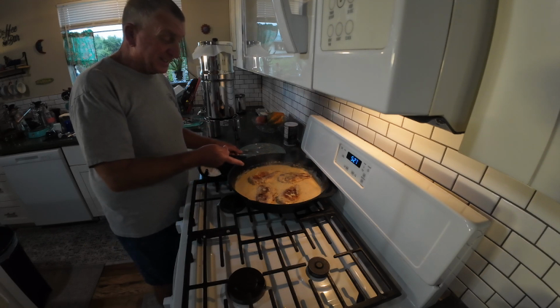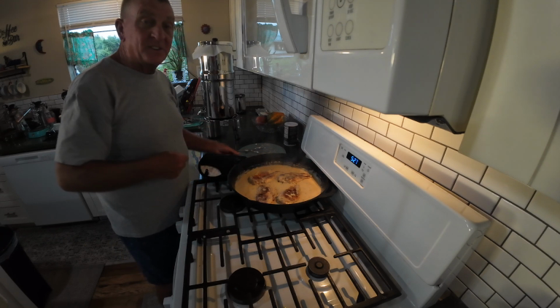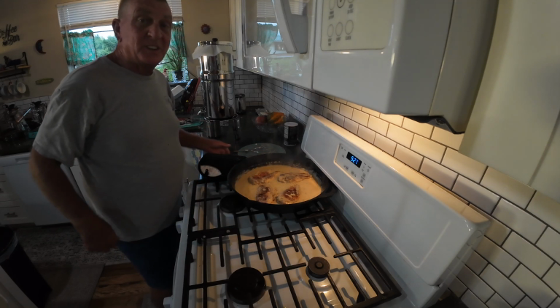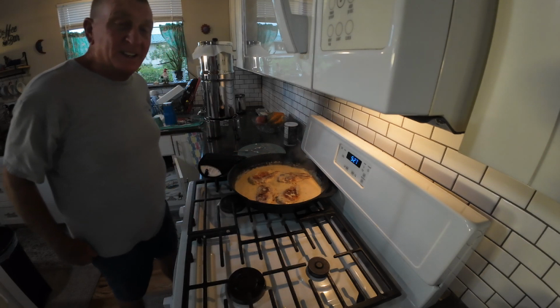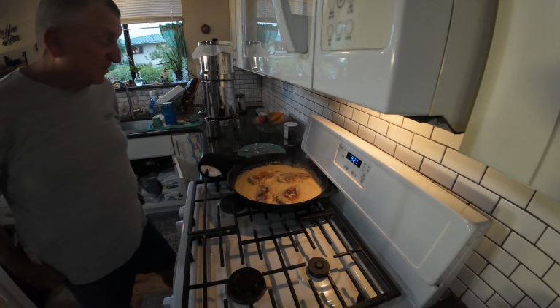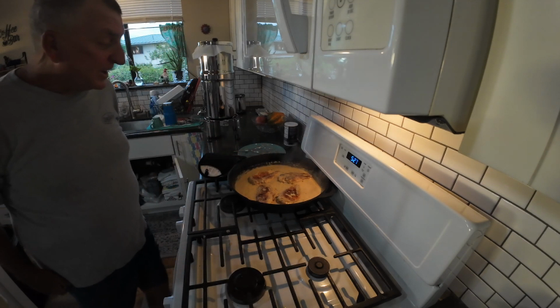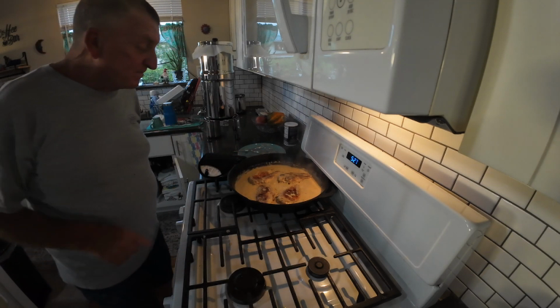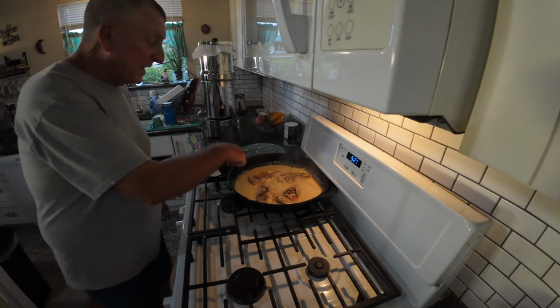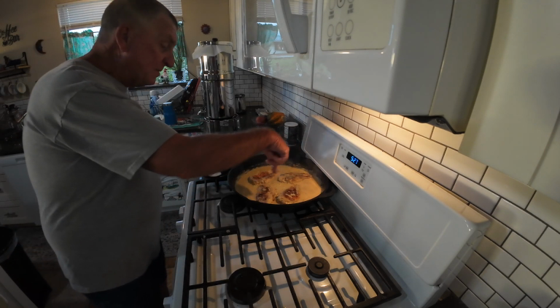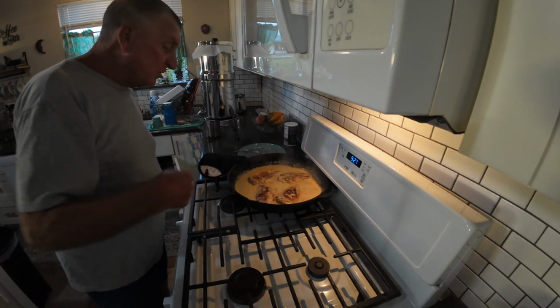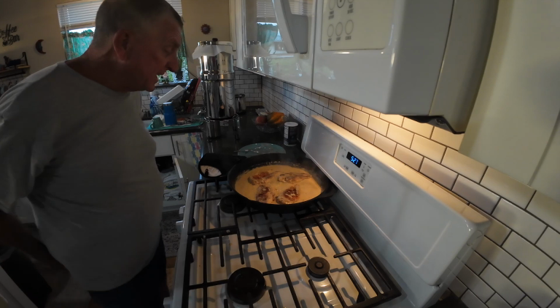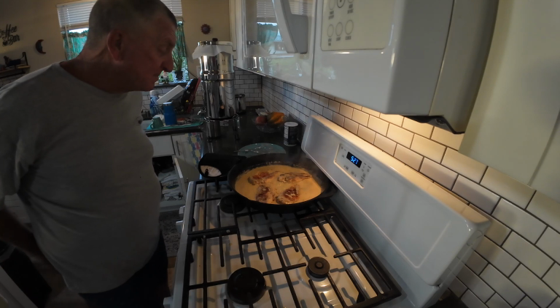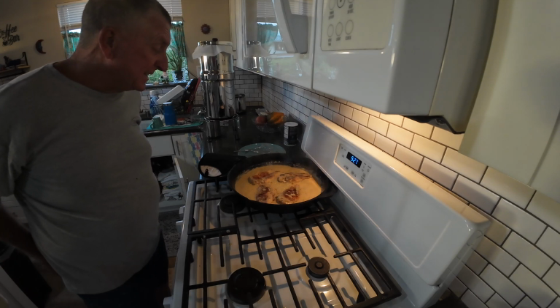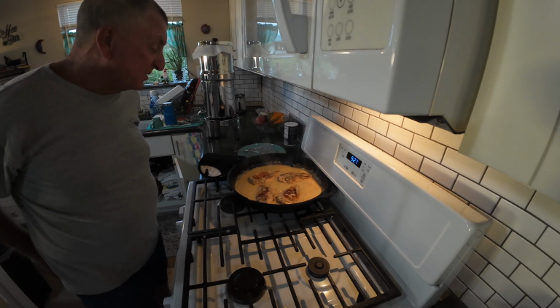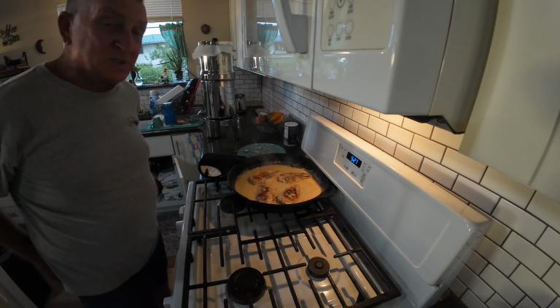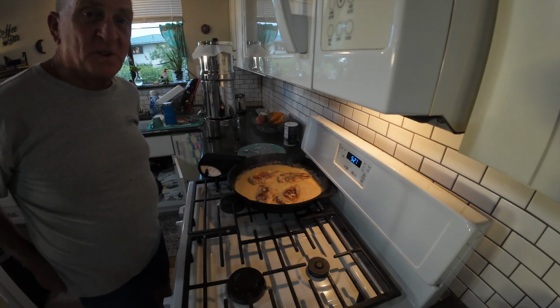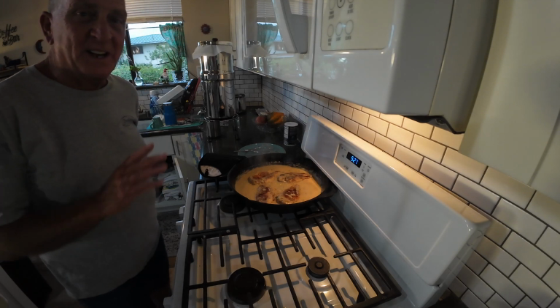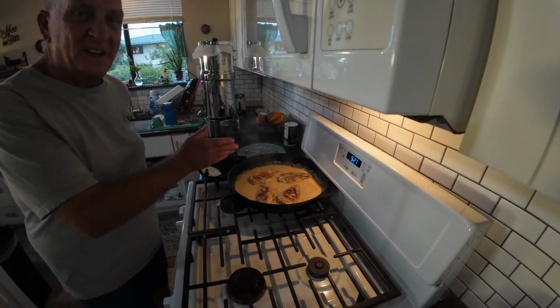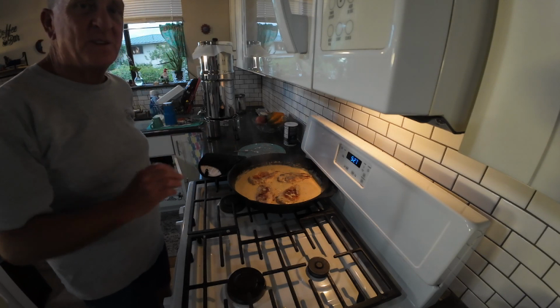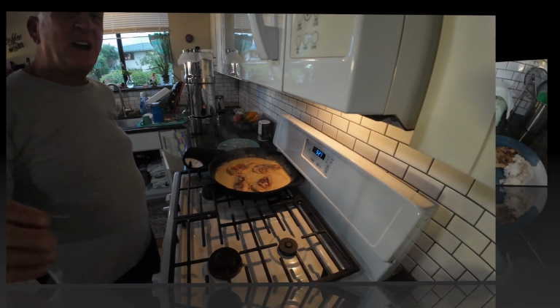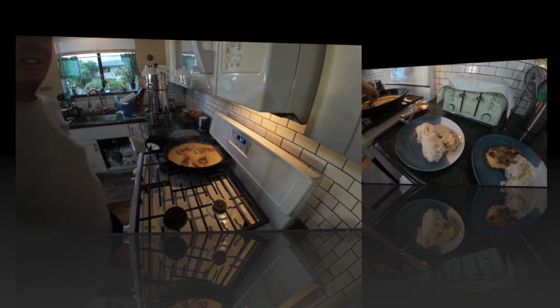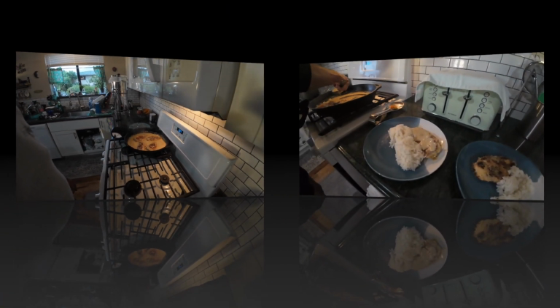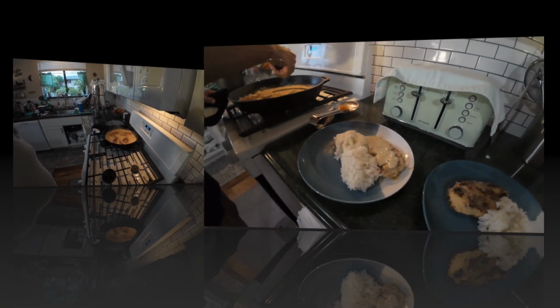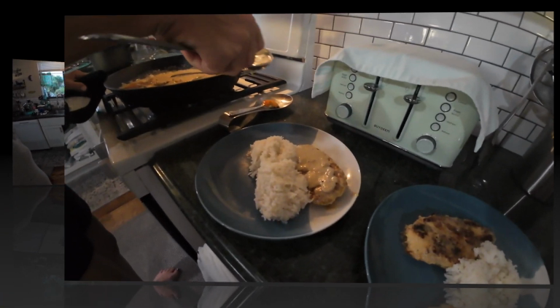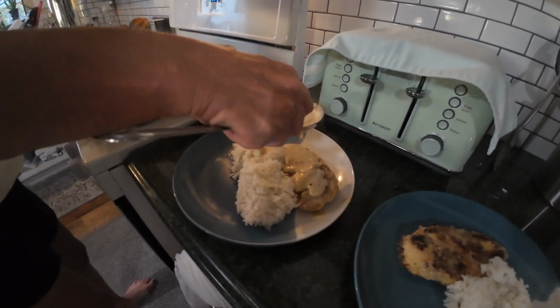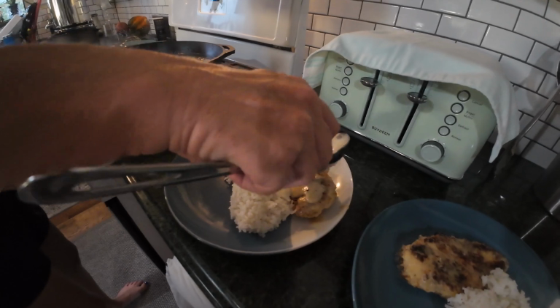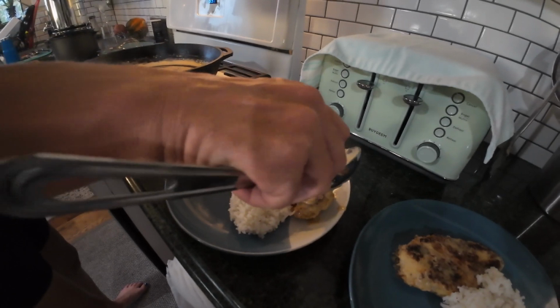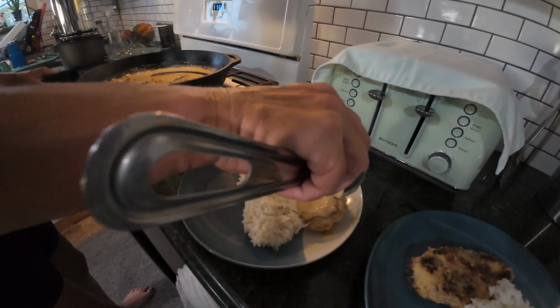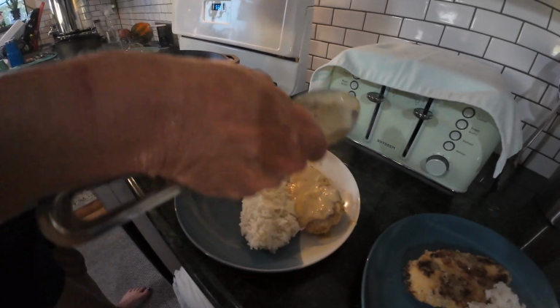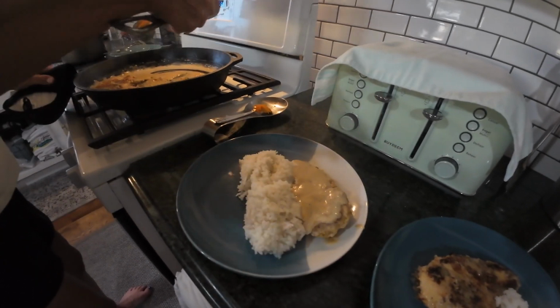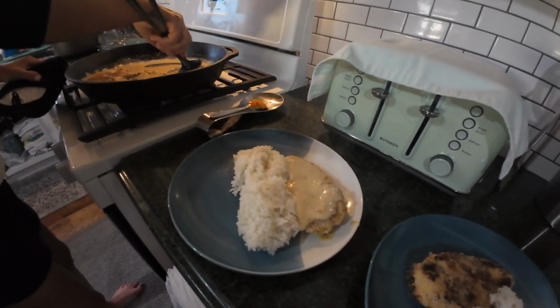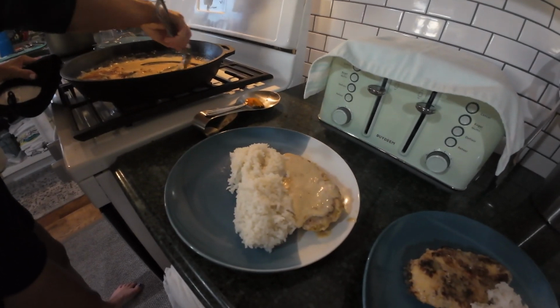Chicken schnitzels with white milk gravy in the pan. Super simple and it's going to be great. Wait to see. There we go. That's the way to do it up.